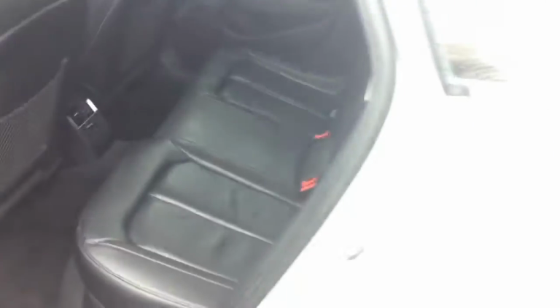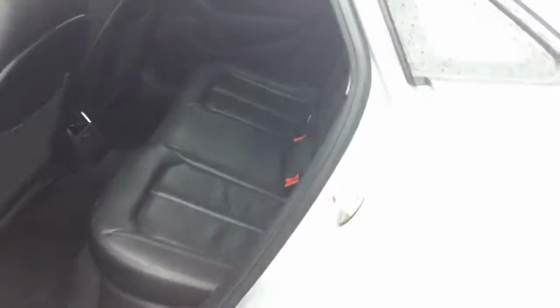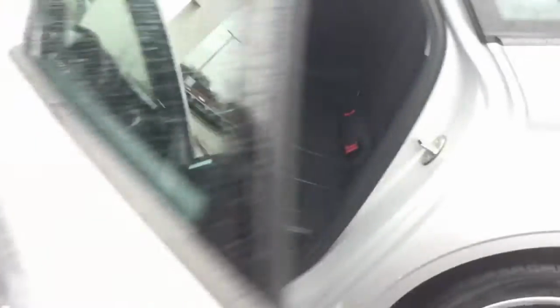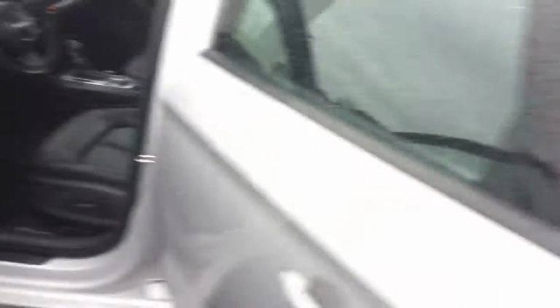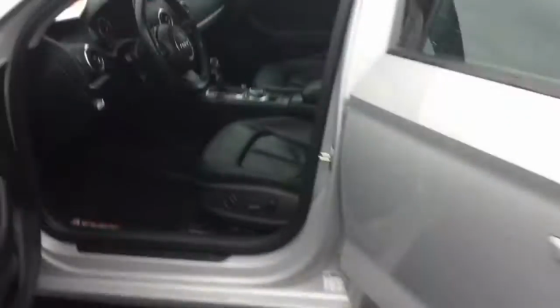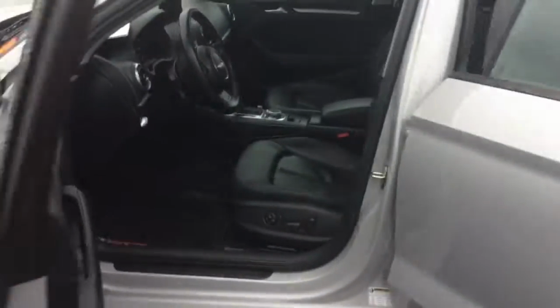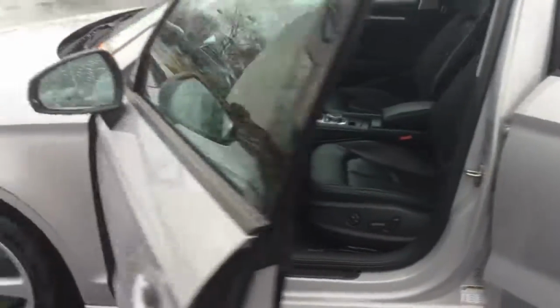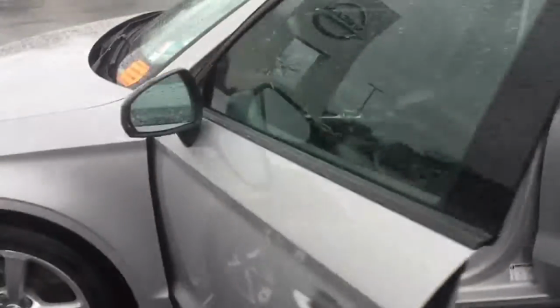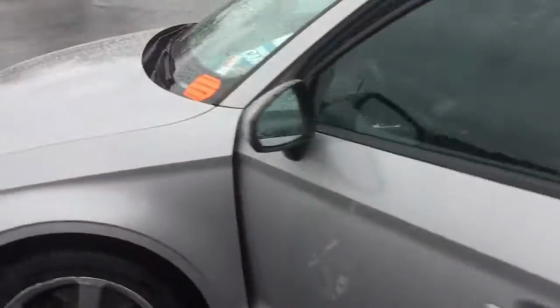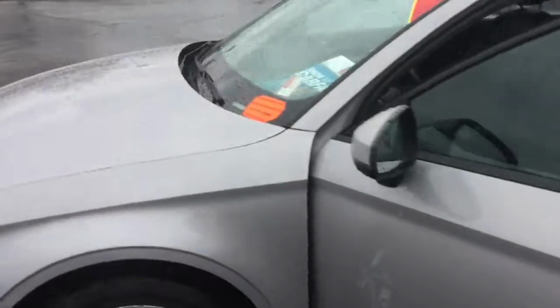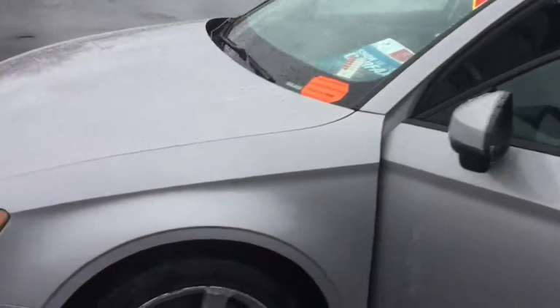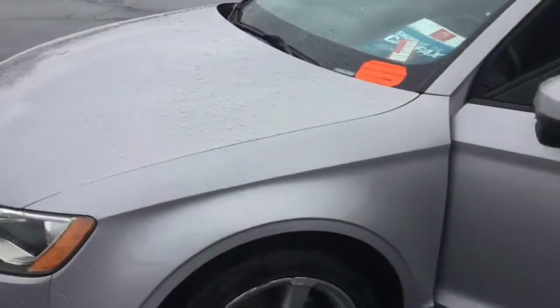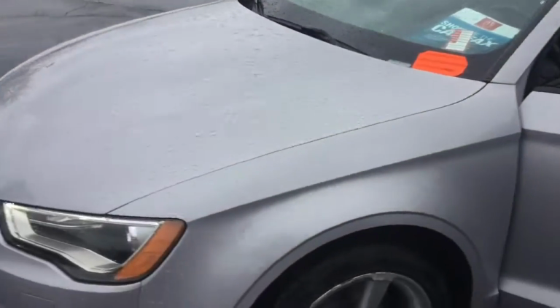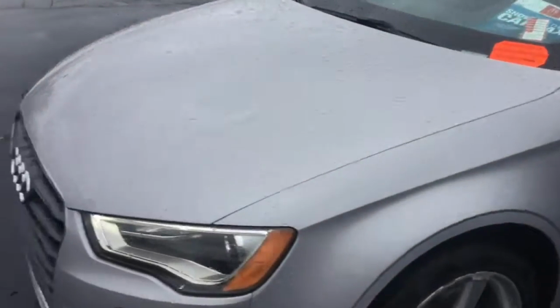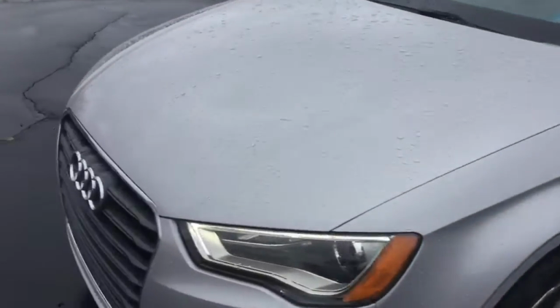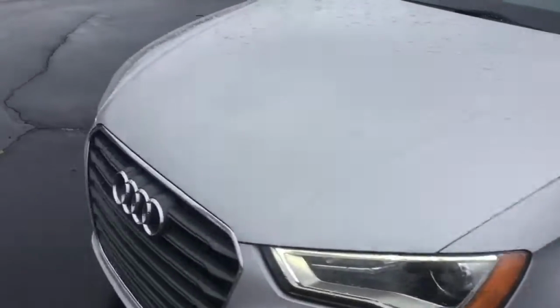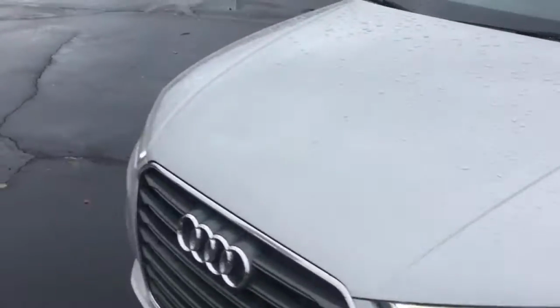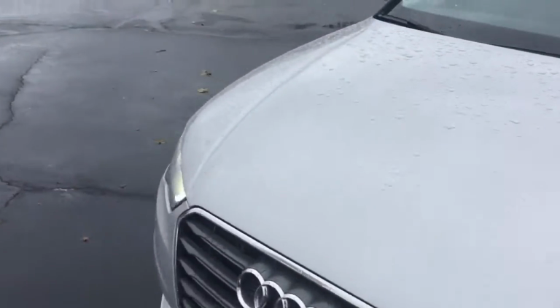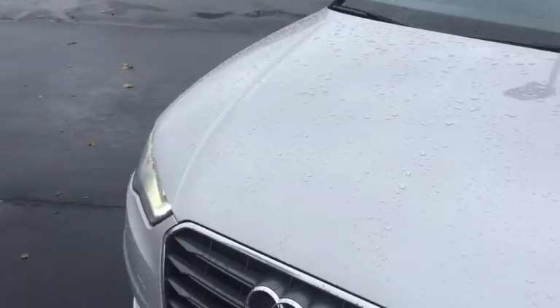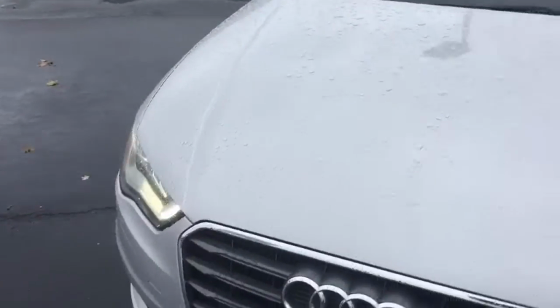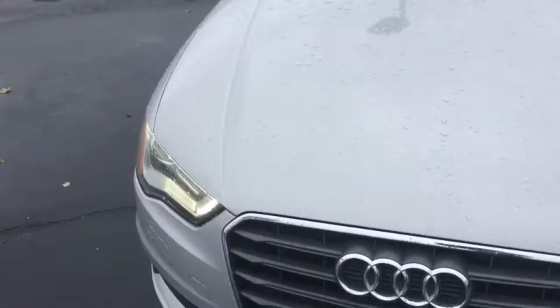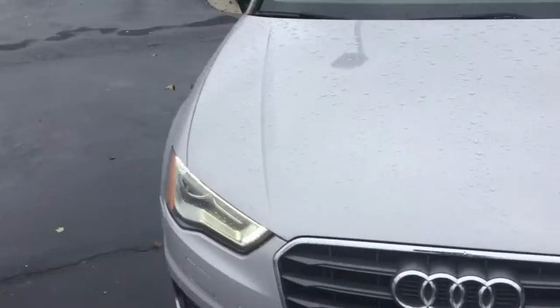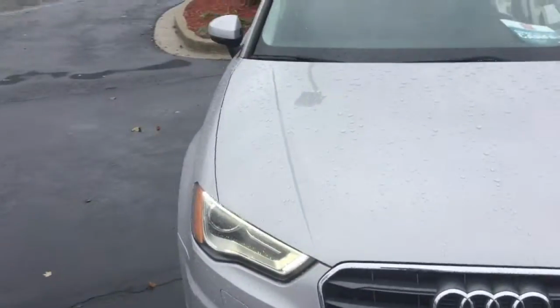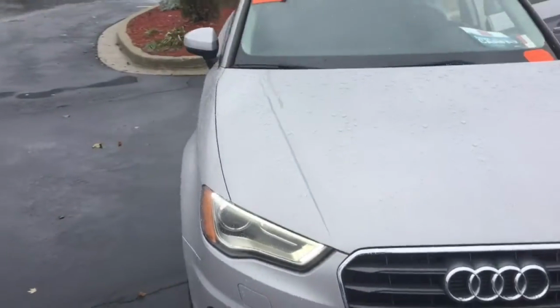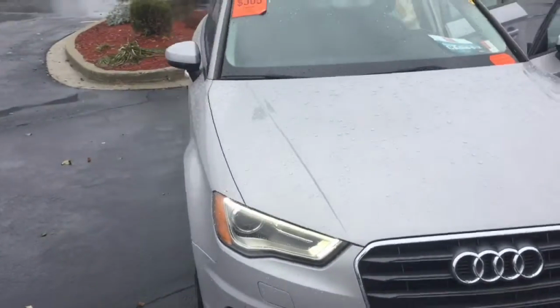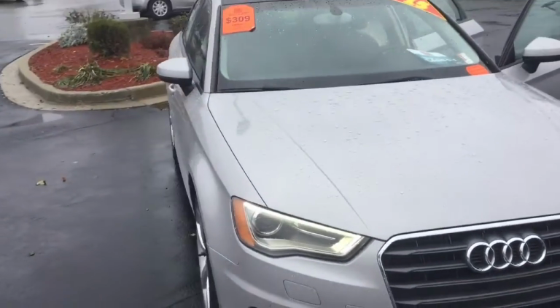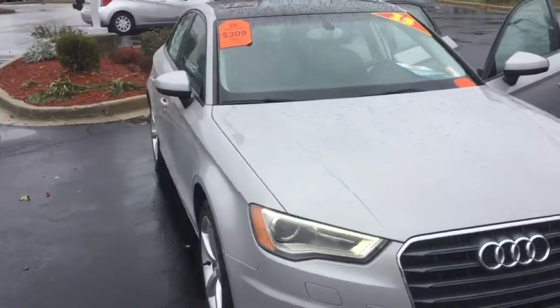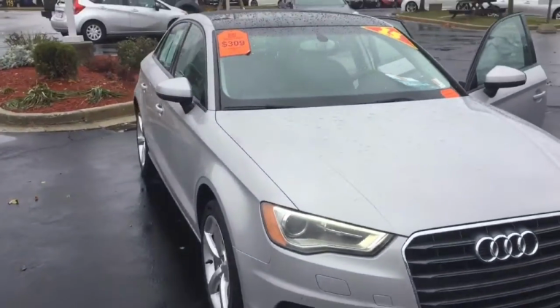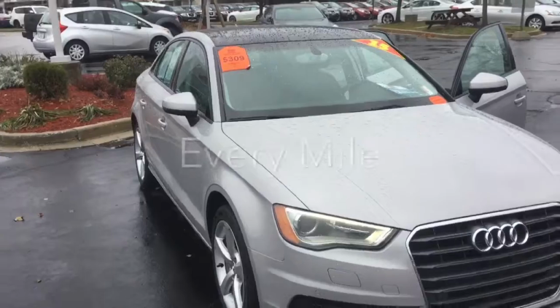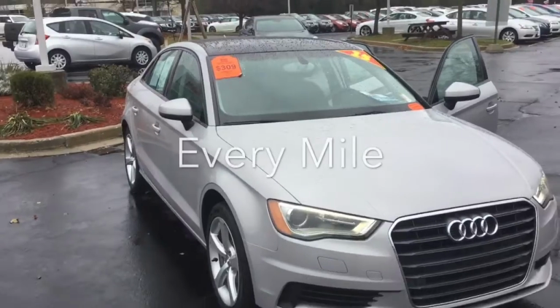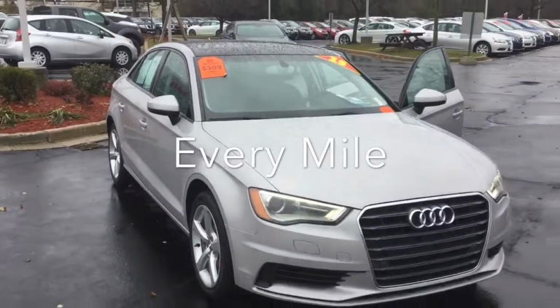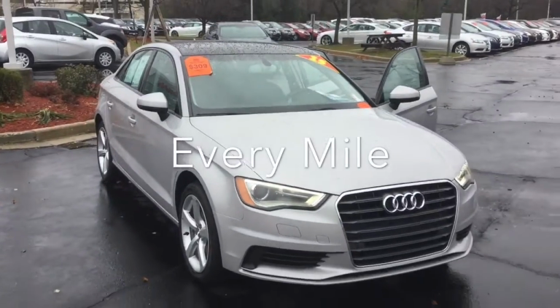This is a great pre-owned option. We'd love to have you come in and check it out to see what it can do for you. And at Boucher, we'll be here to ride with you every mile.